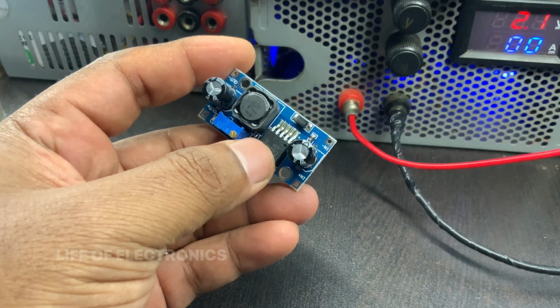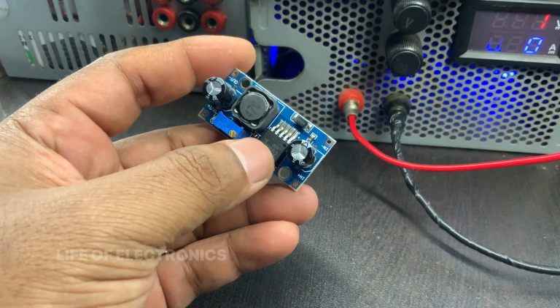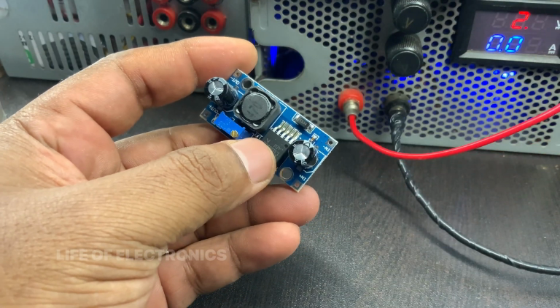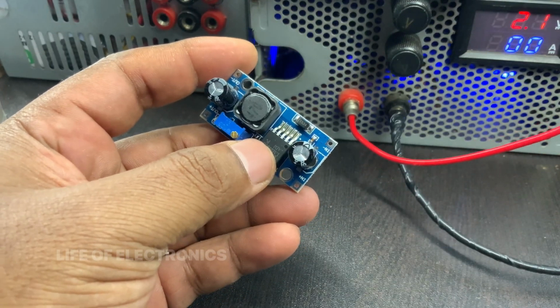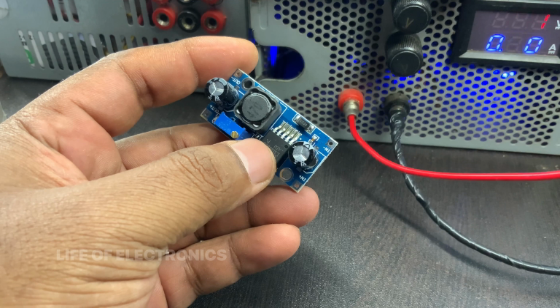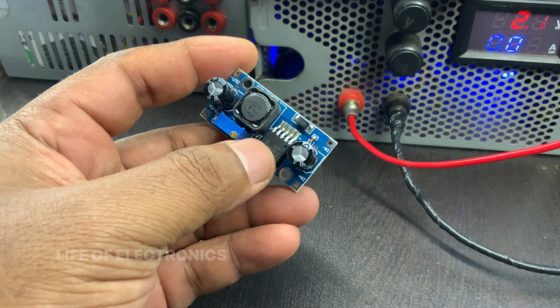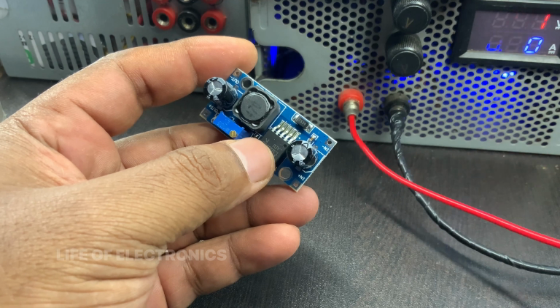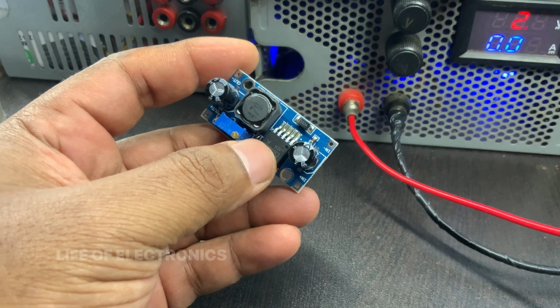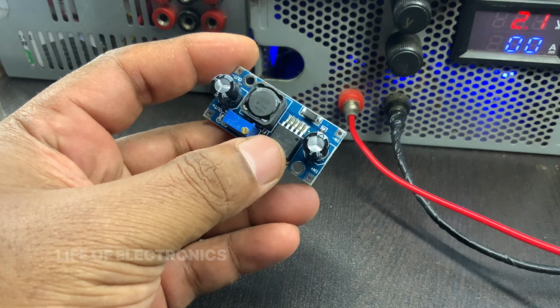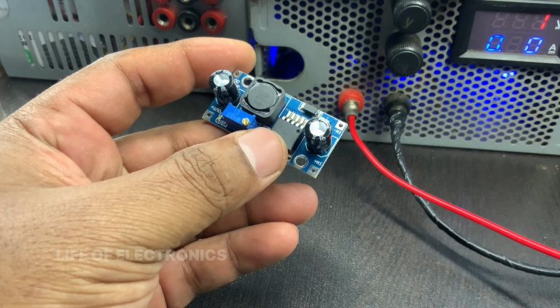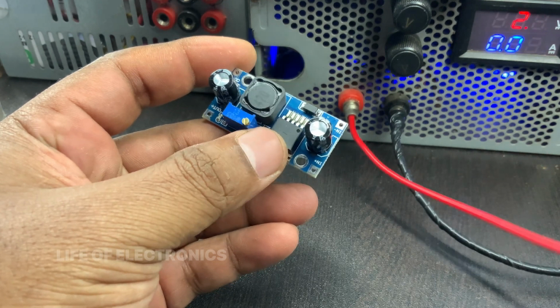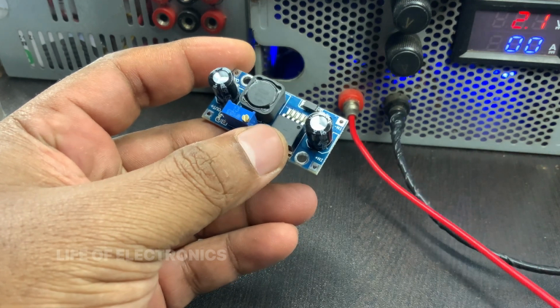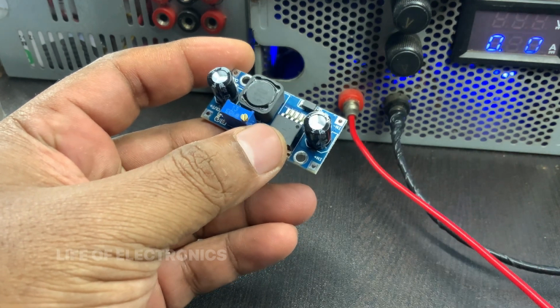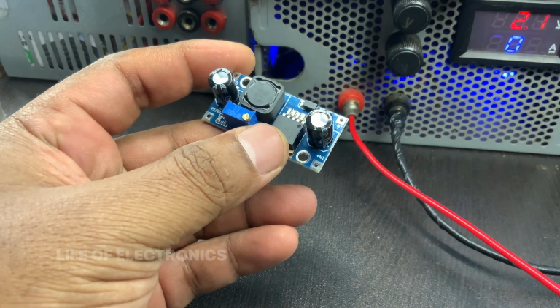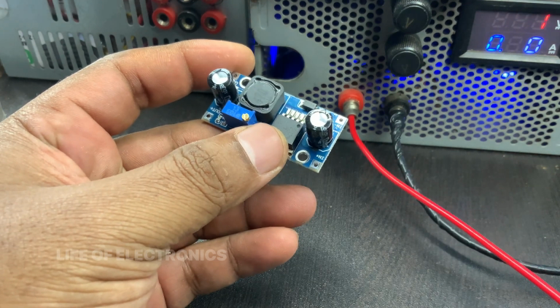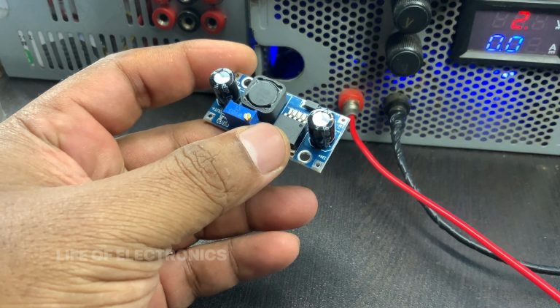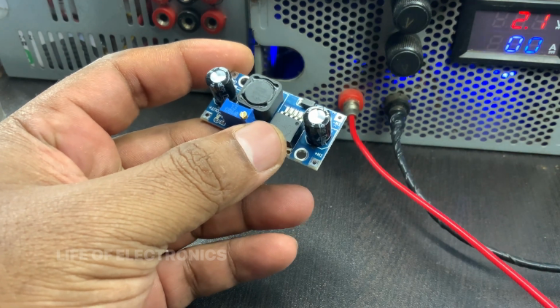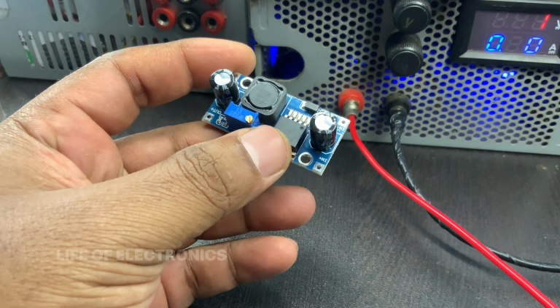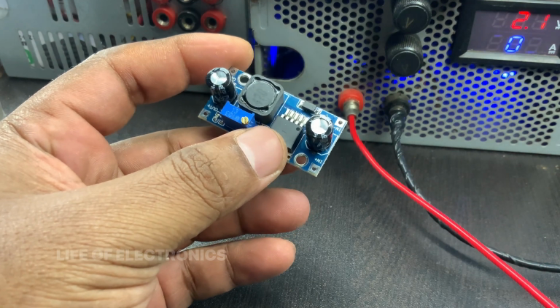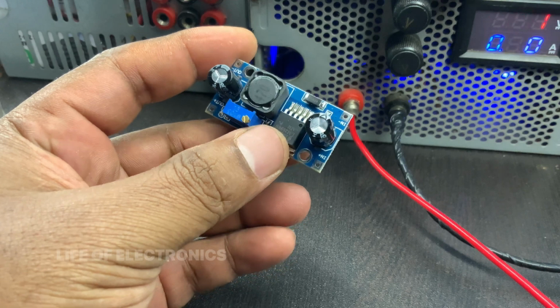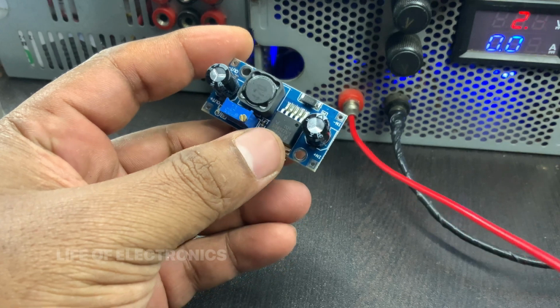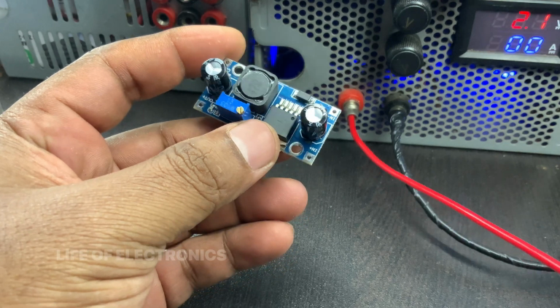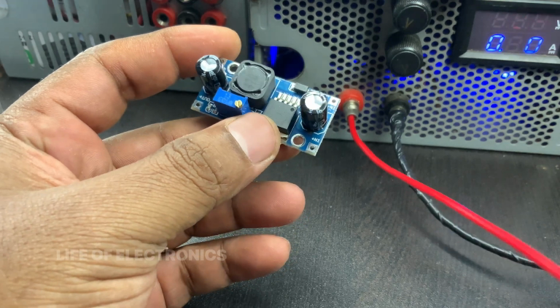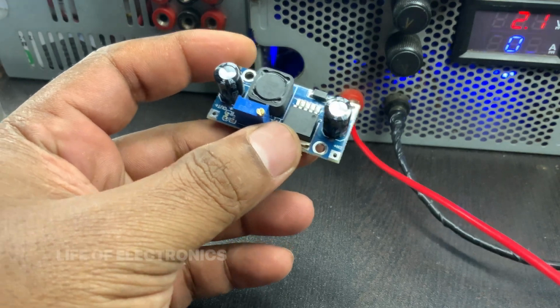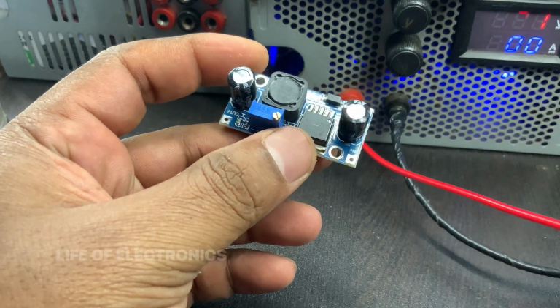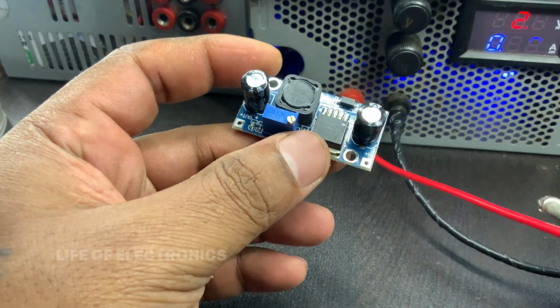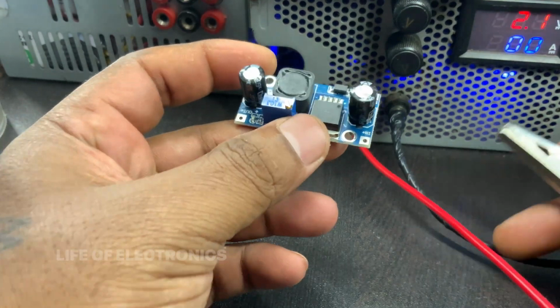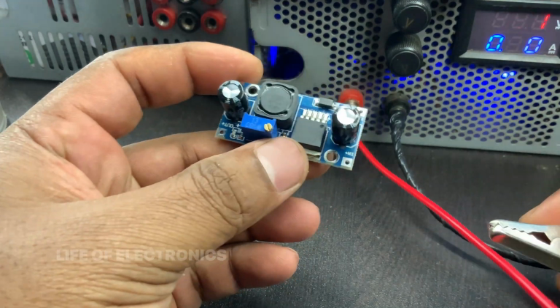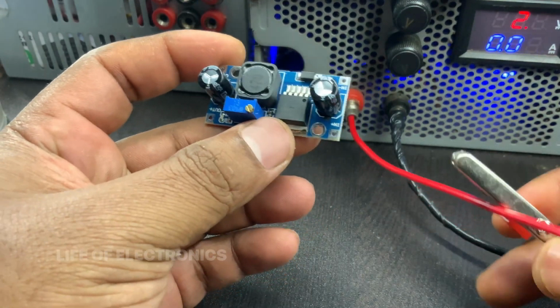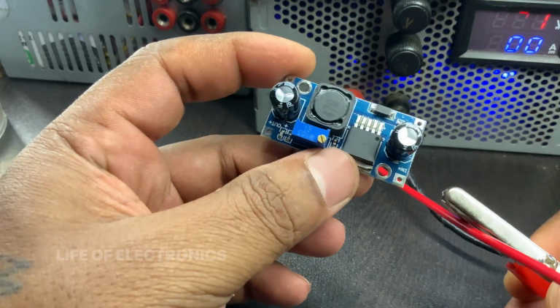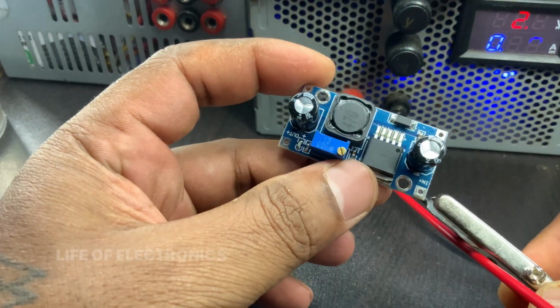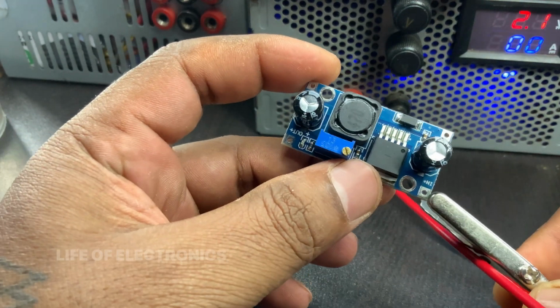The LM2596 is commonly used in applications such as battery chargers, LED lighting, power supplies, automotive electronics, and other low-voltage, high-current systems.